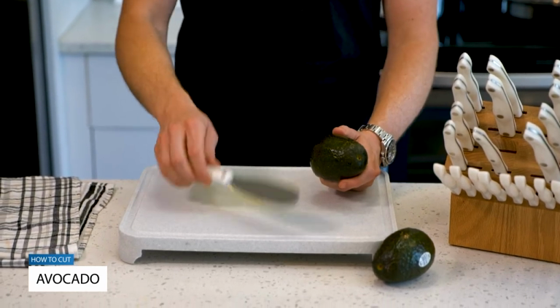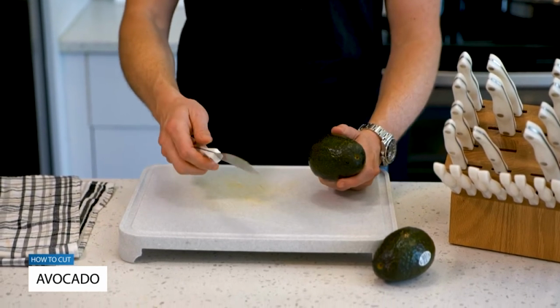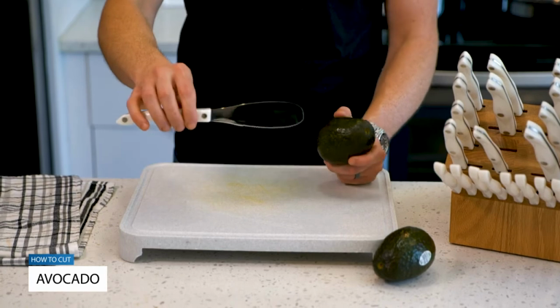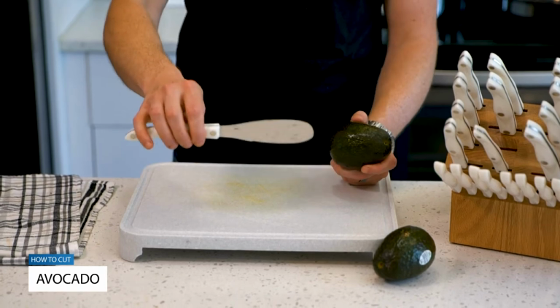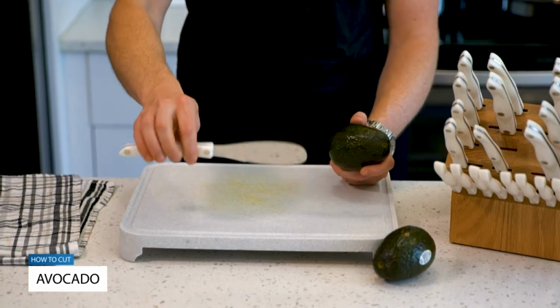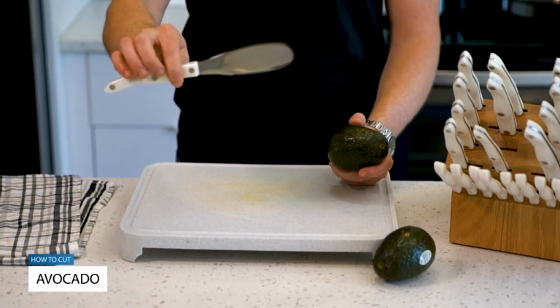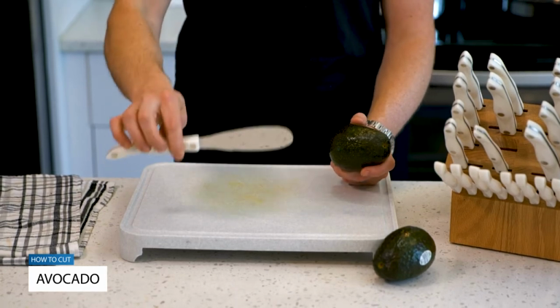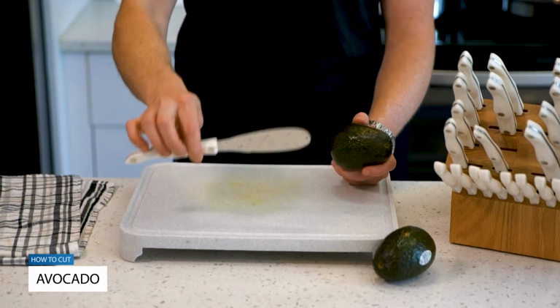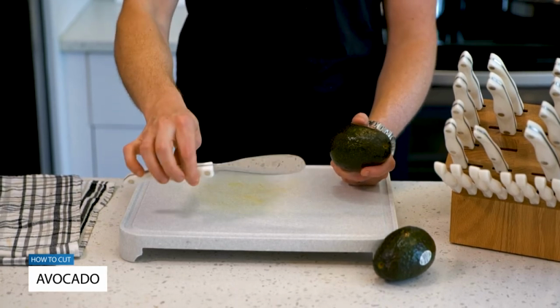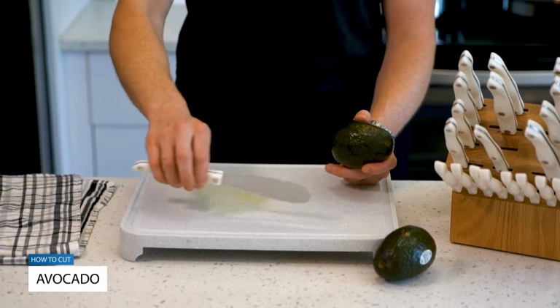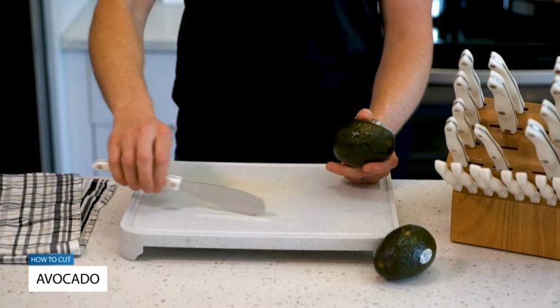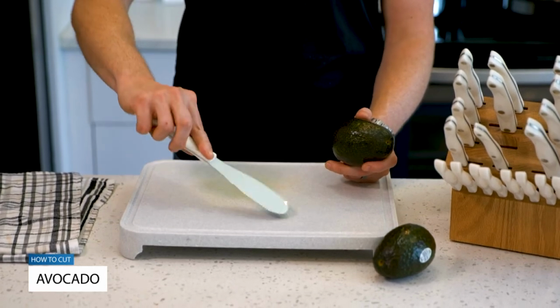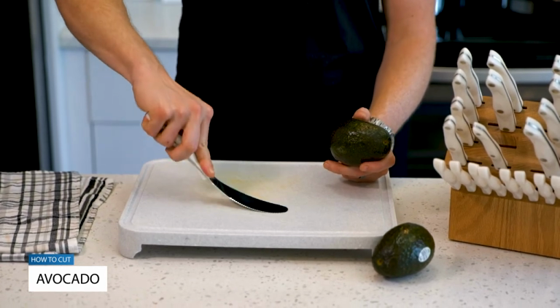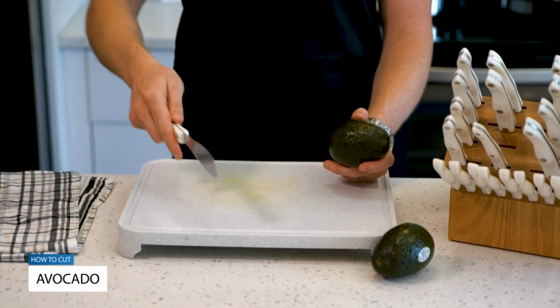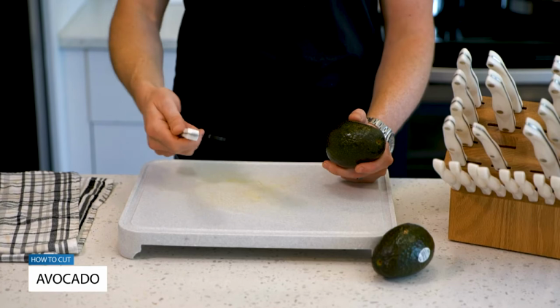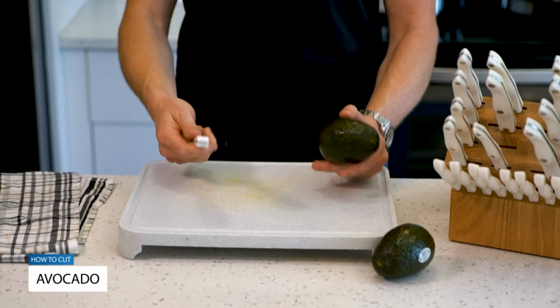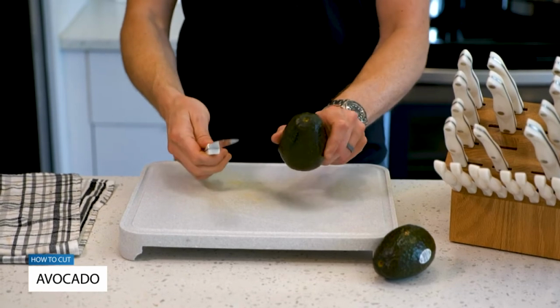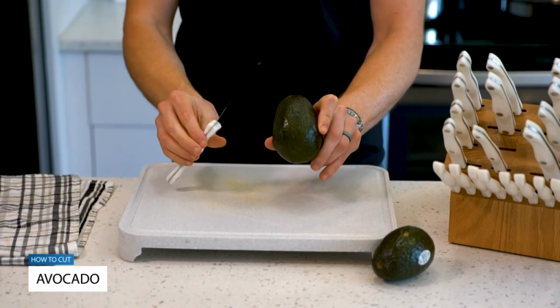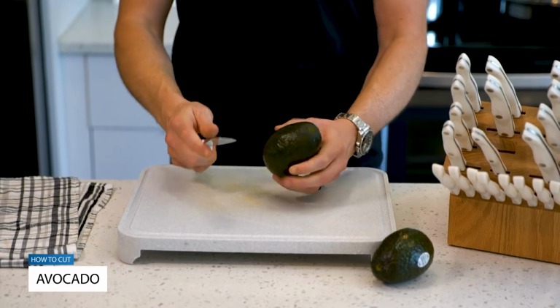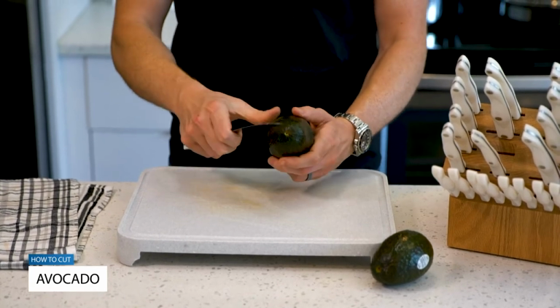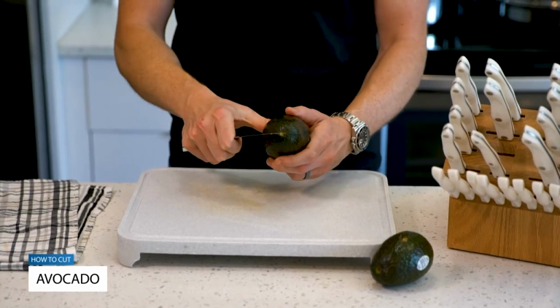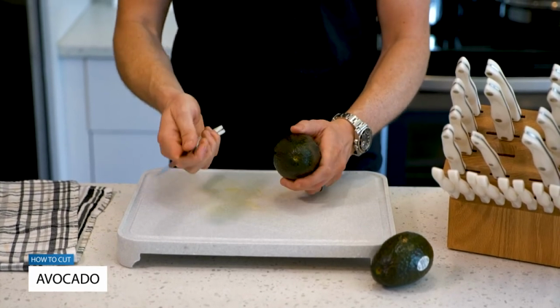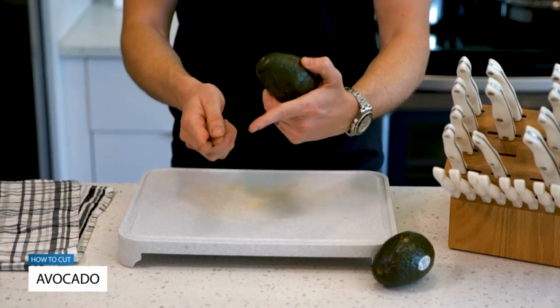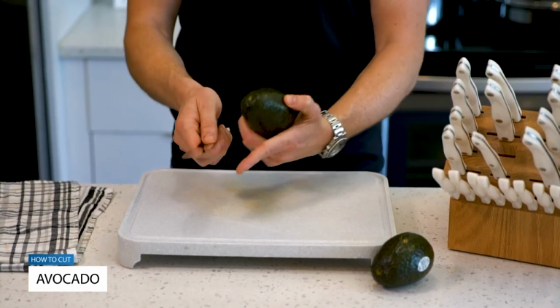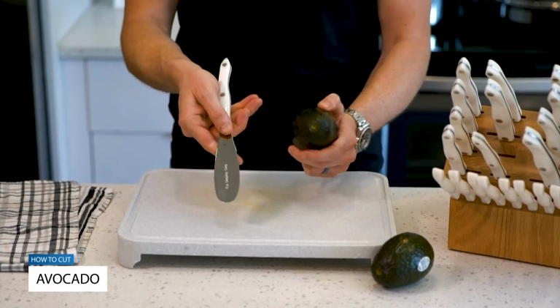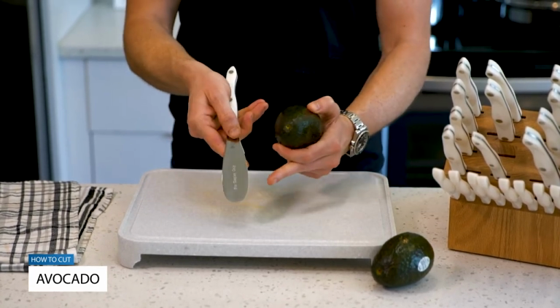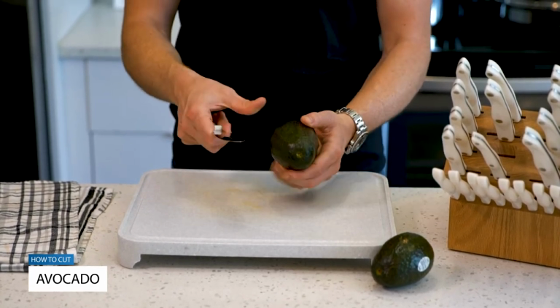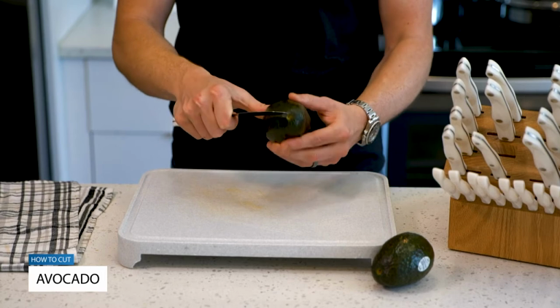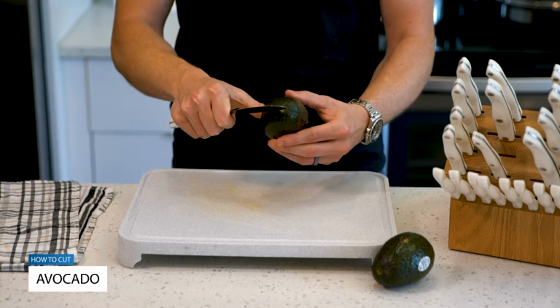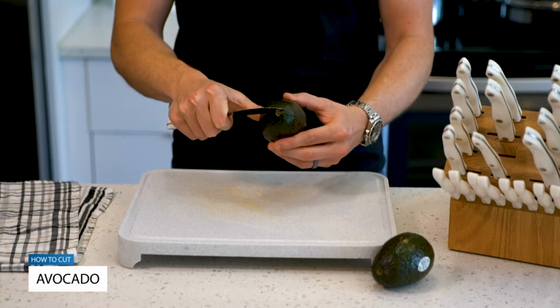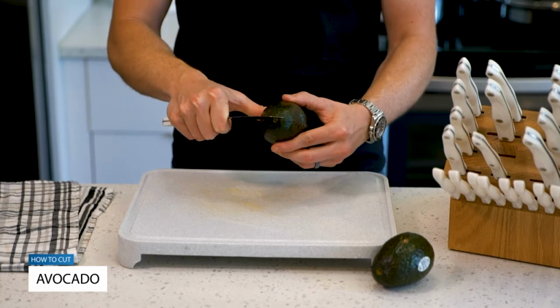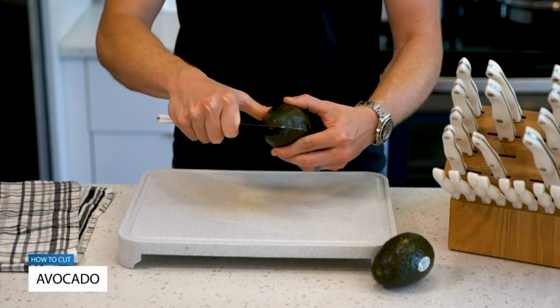With these, my chosen tool is the Cutco Spatula Spread. Remember, it's great for cut, serve, and spread. It's also perfect for avocados. I'm going to take the sharp side with the Cutco Double D edge and just simply insert it.